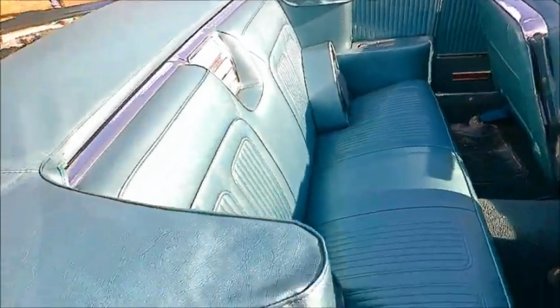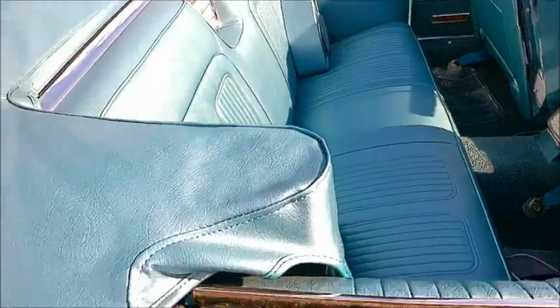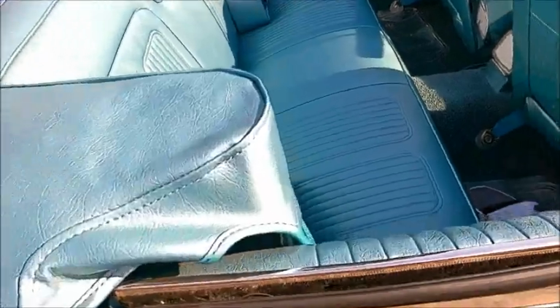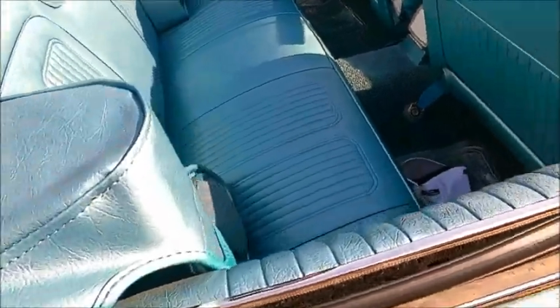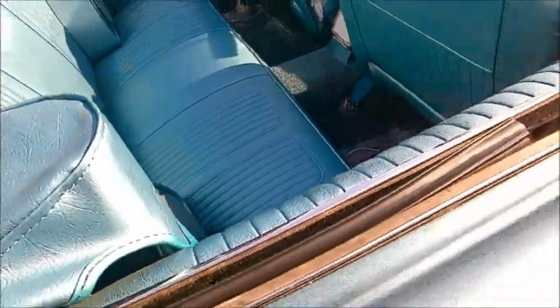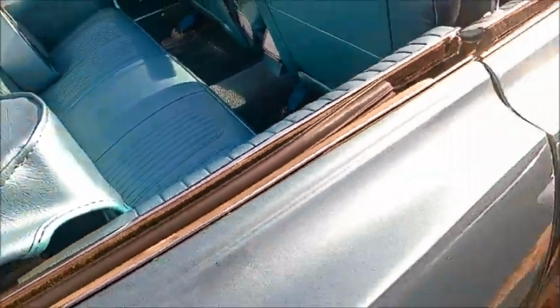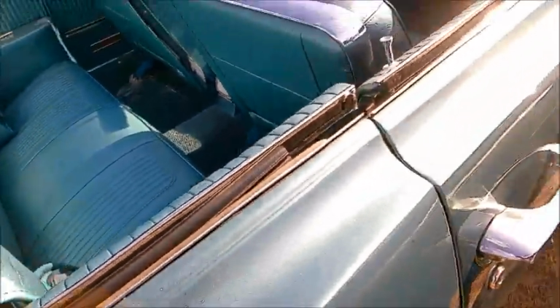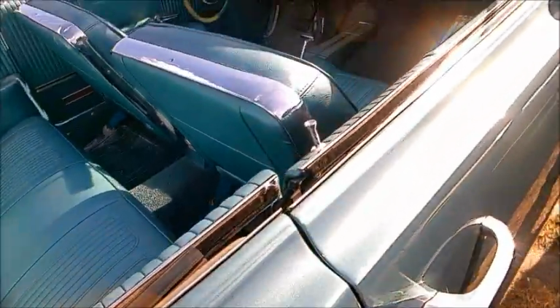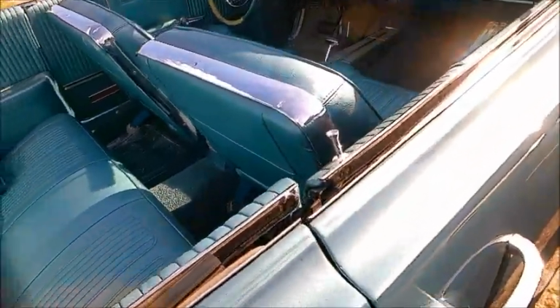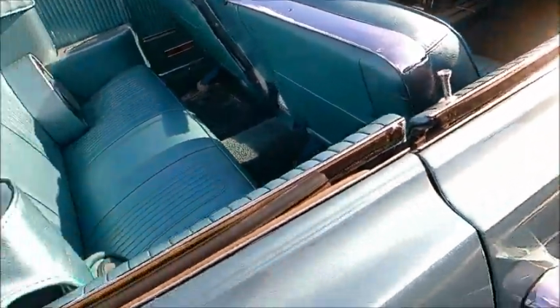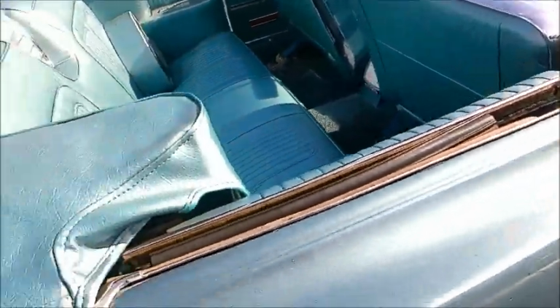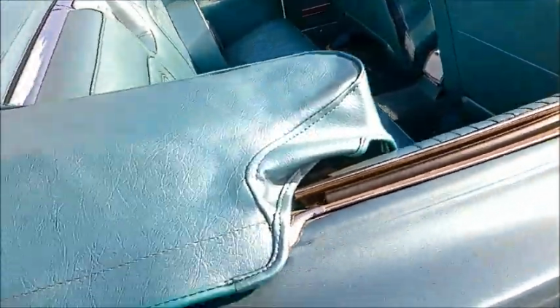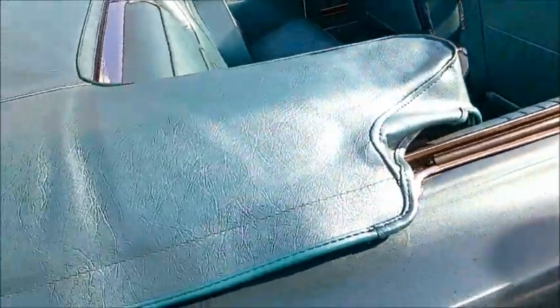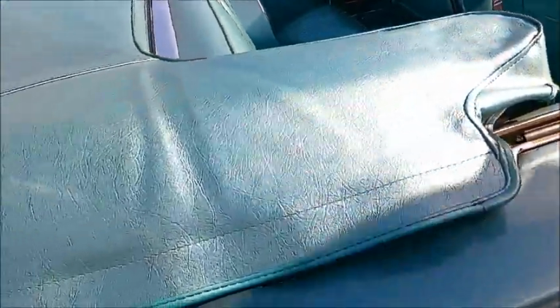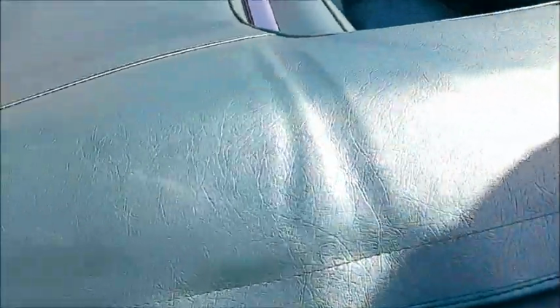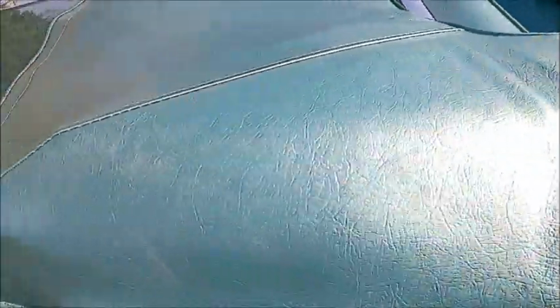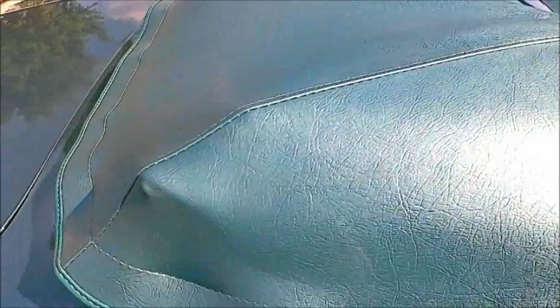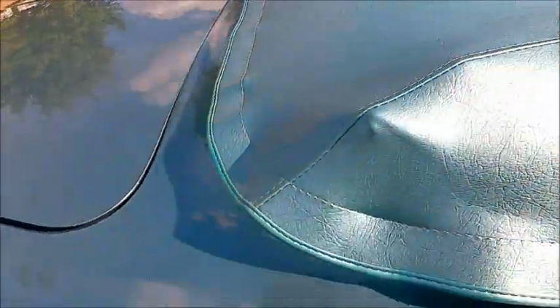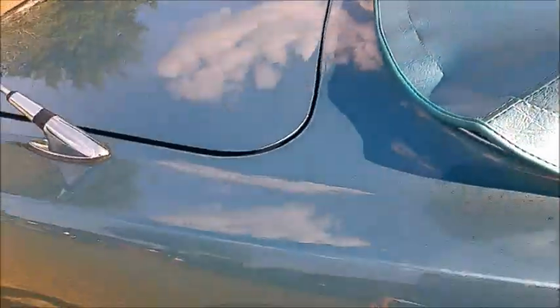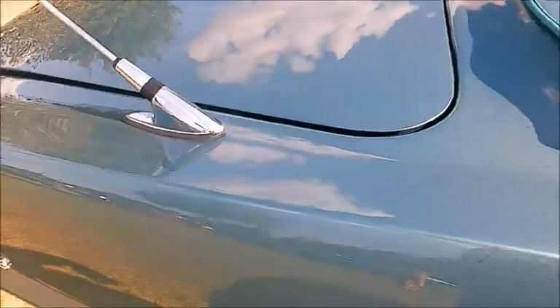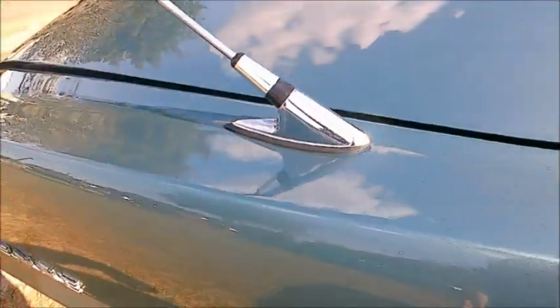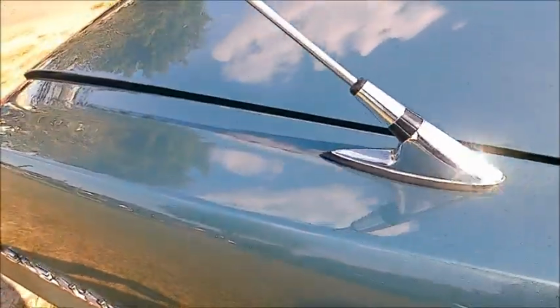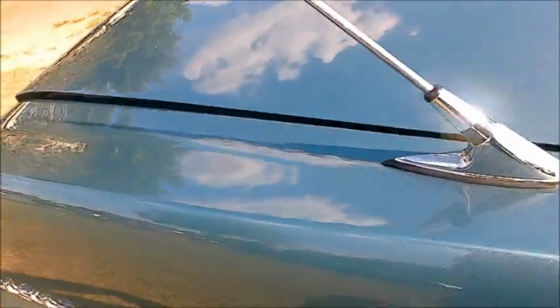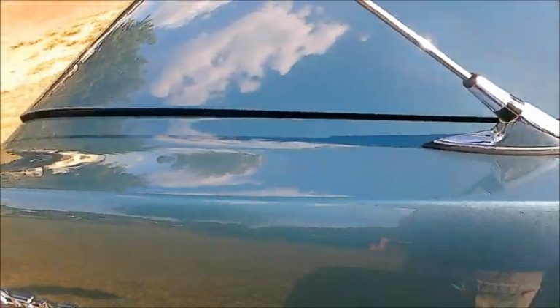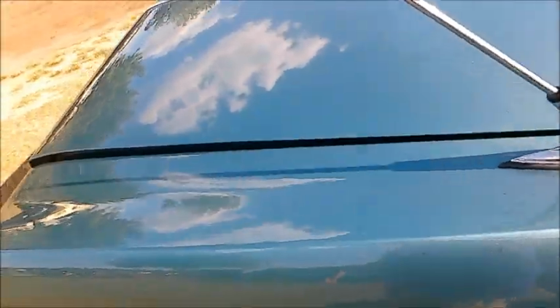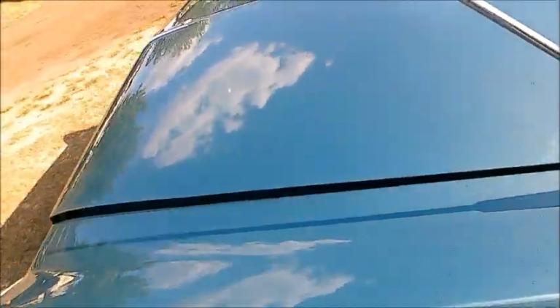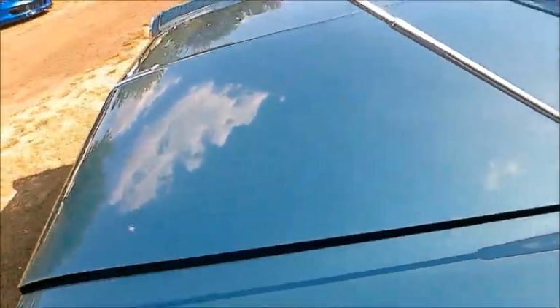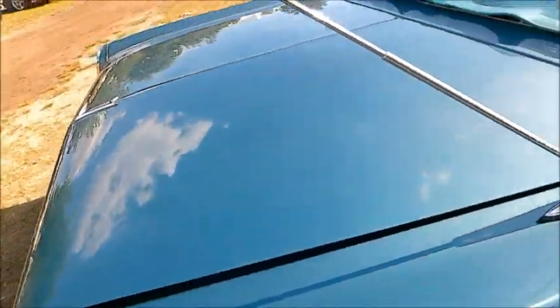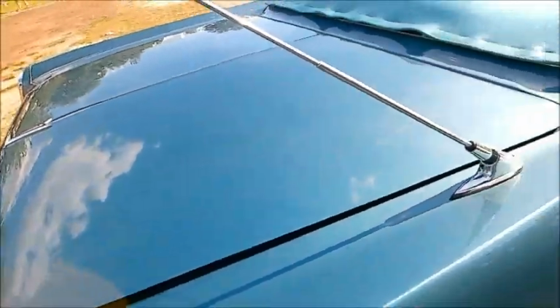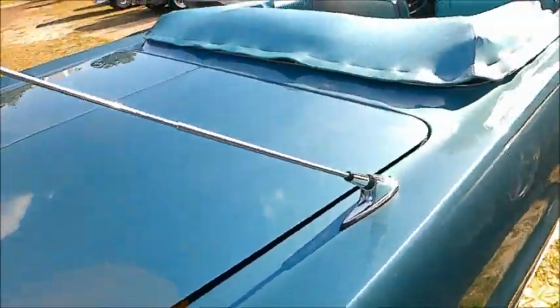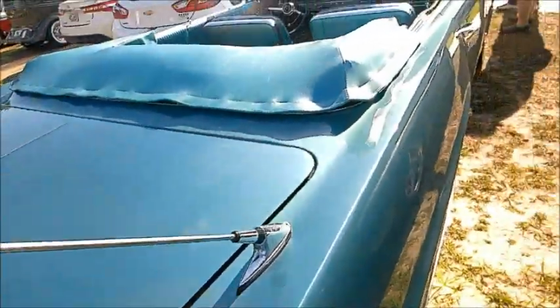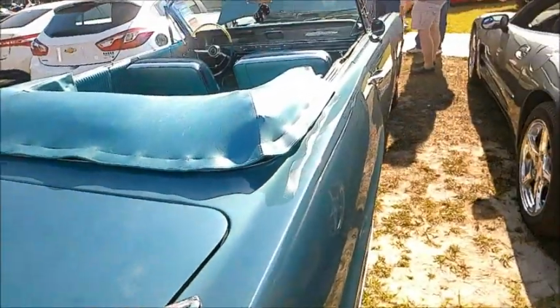The upholstery is like brand new, really. And the one rear antenna.